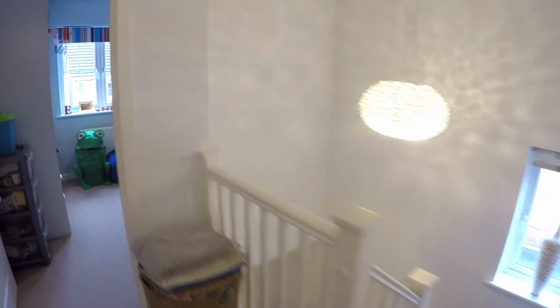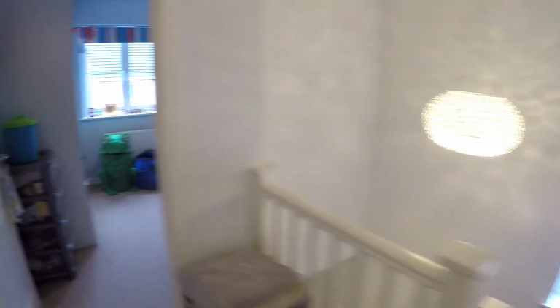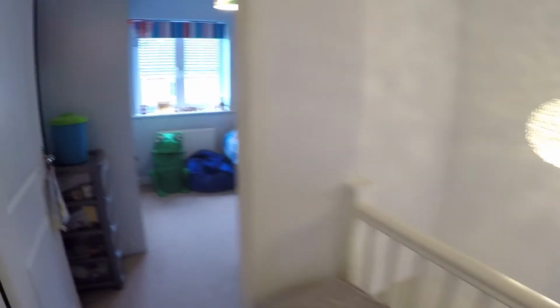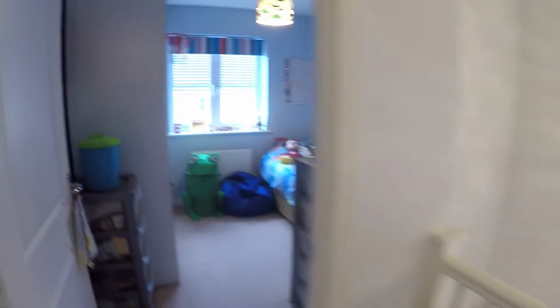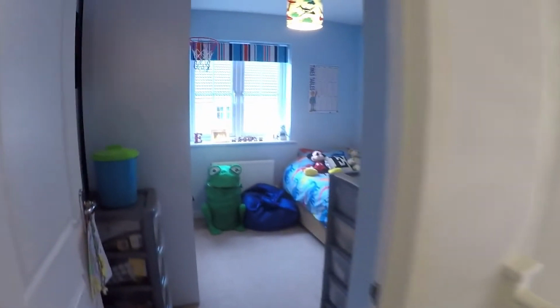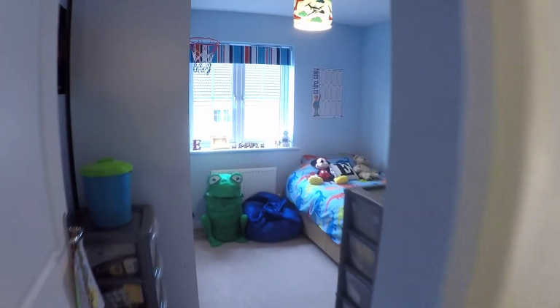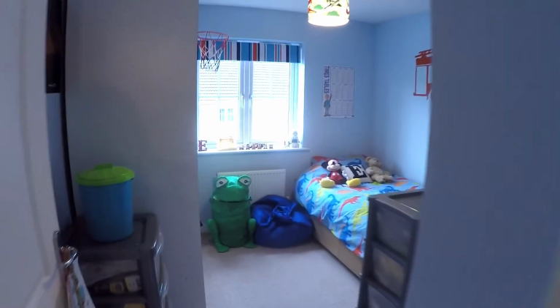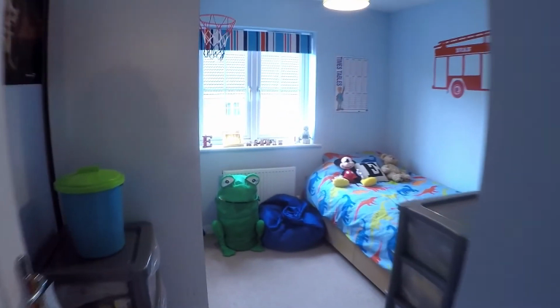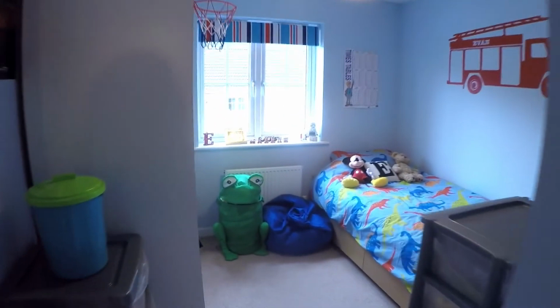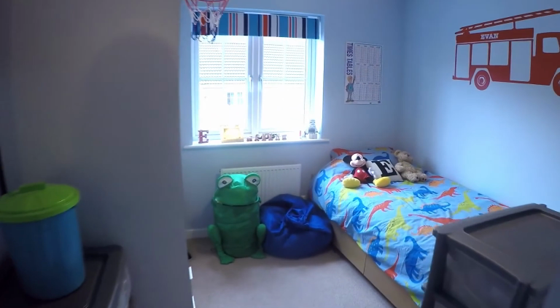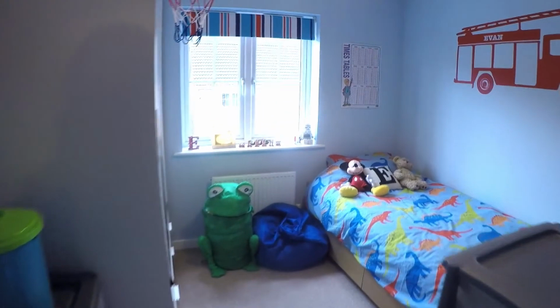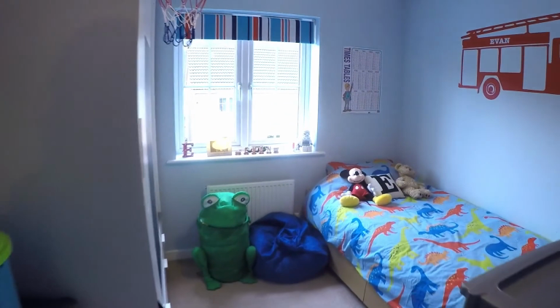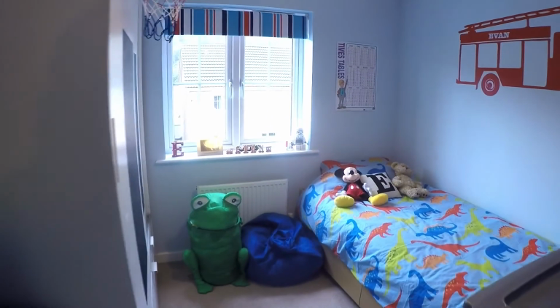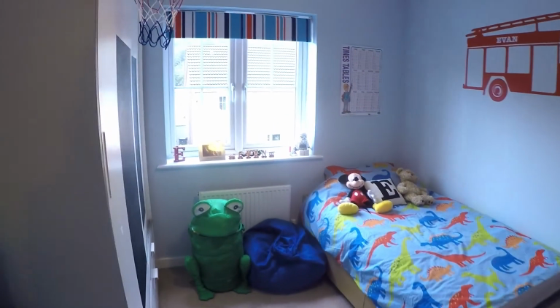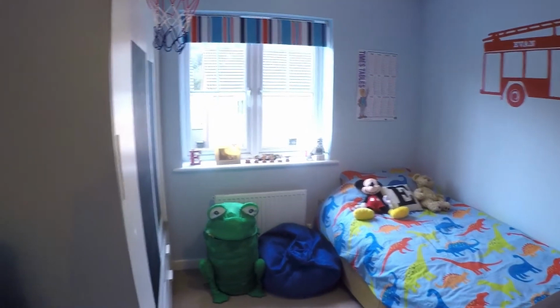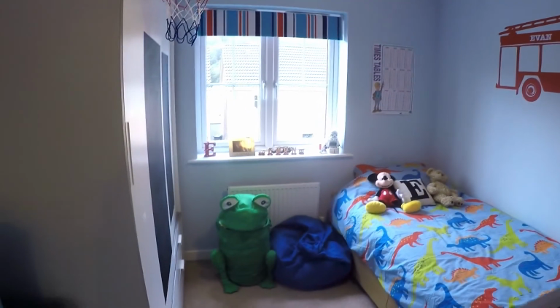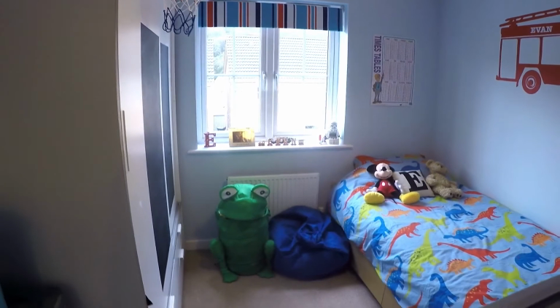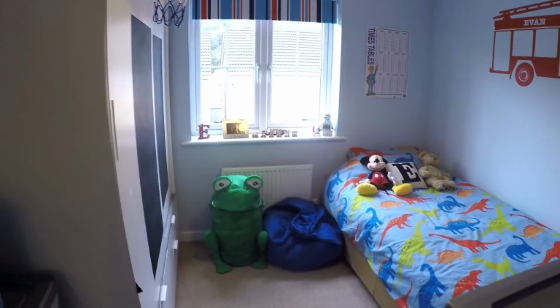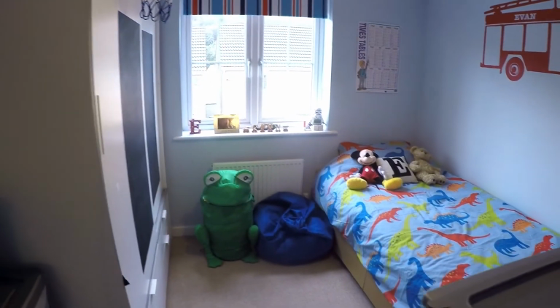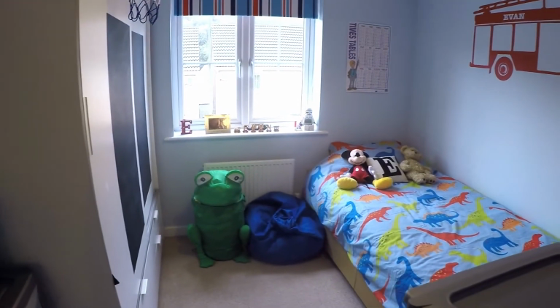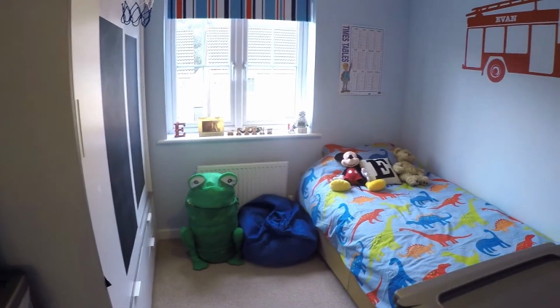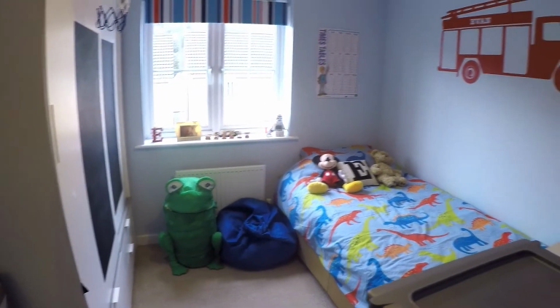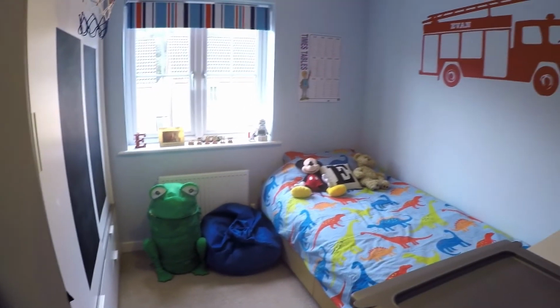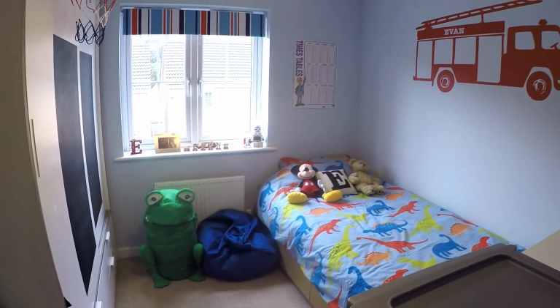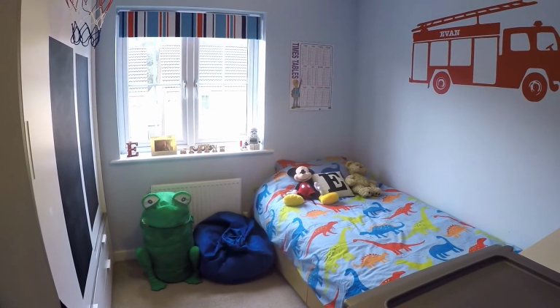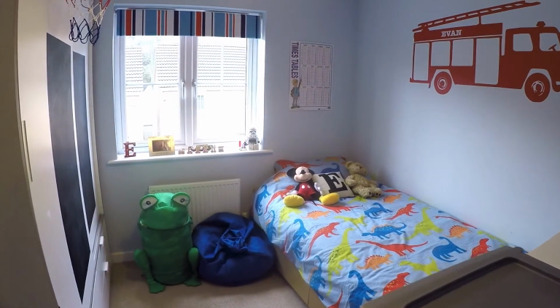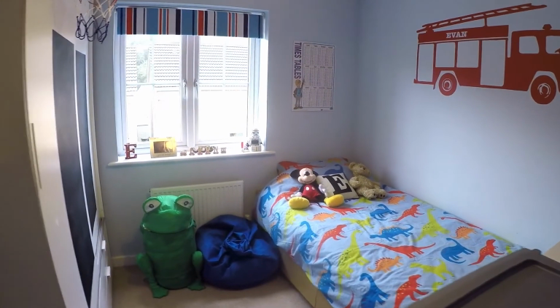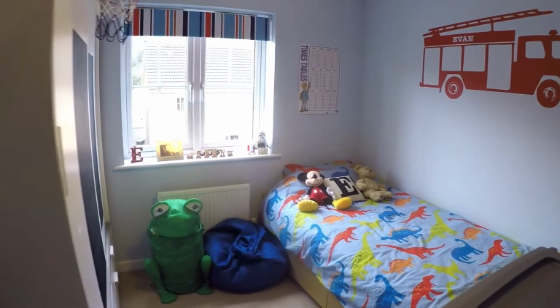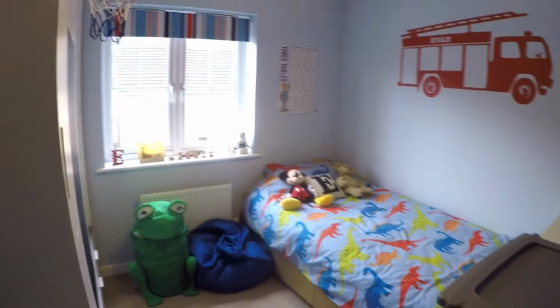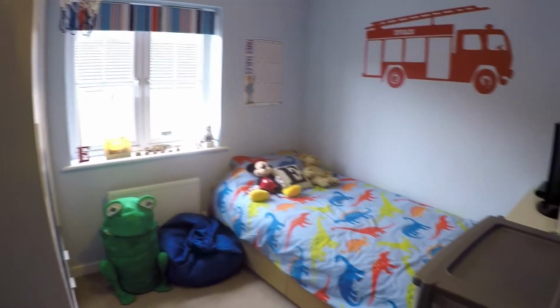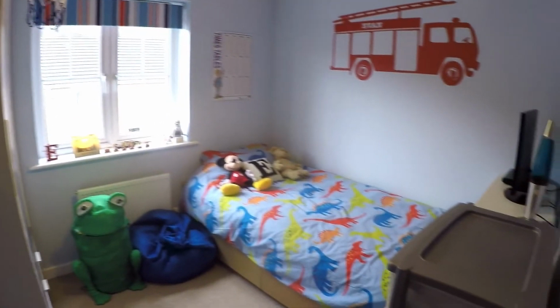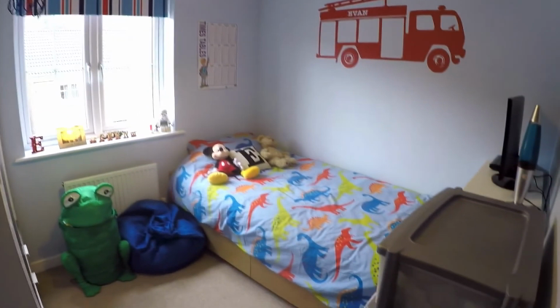We have bedroom number three — another good sized double room, again set up with a single bed, with a window overlooking the front of the property.